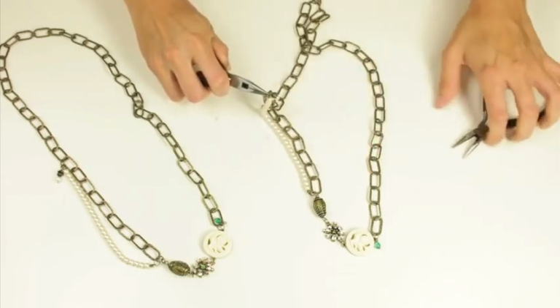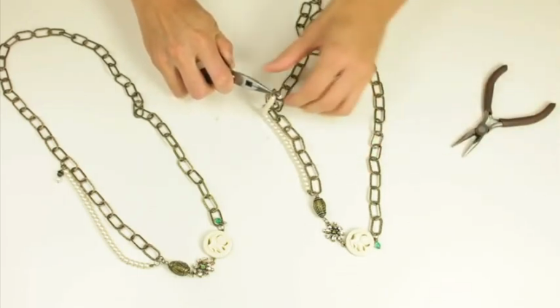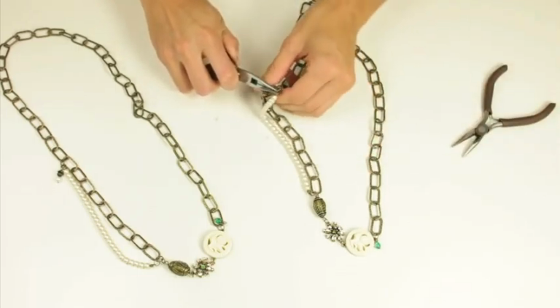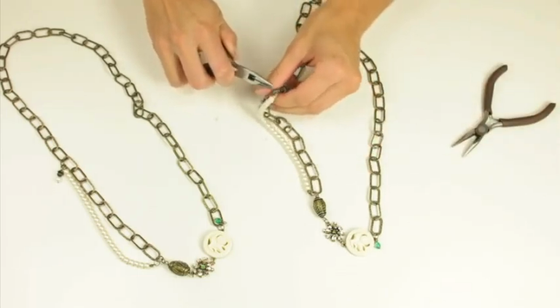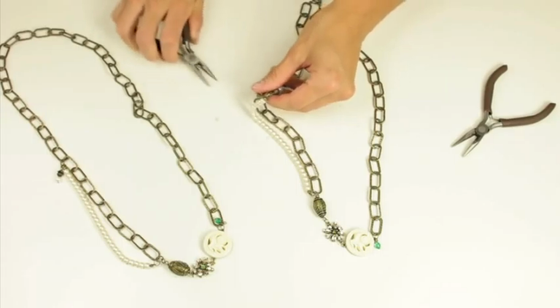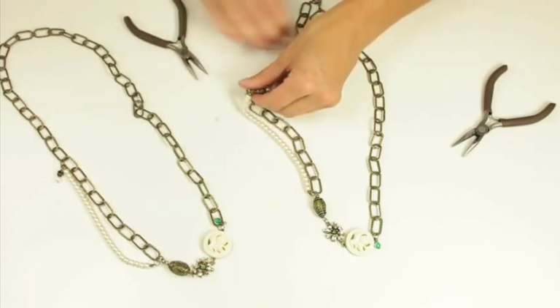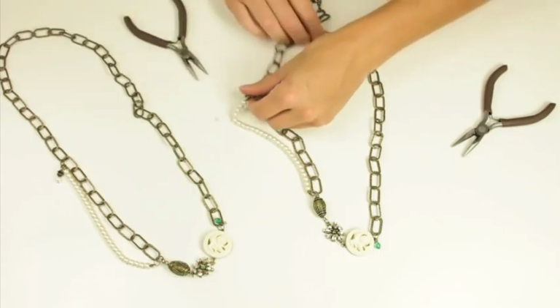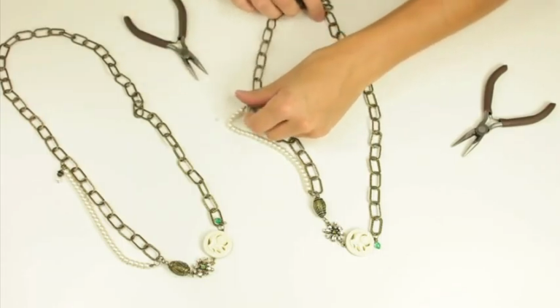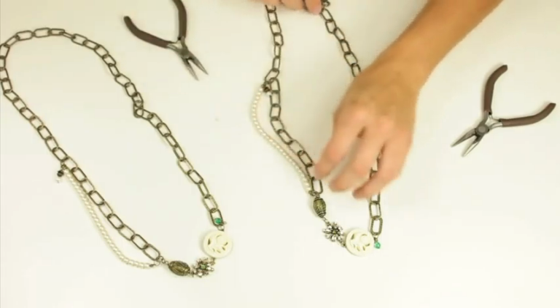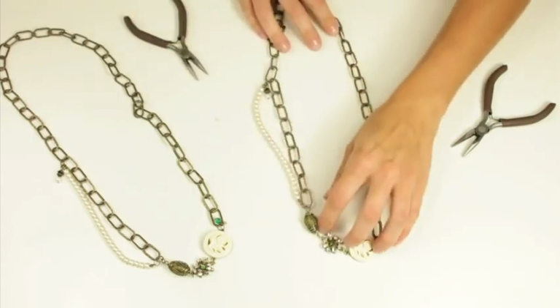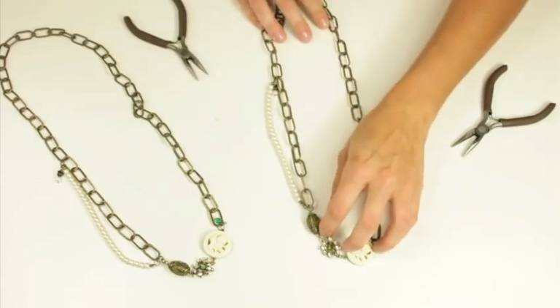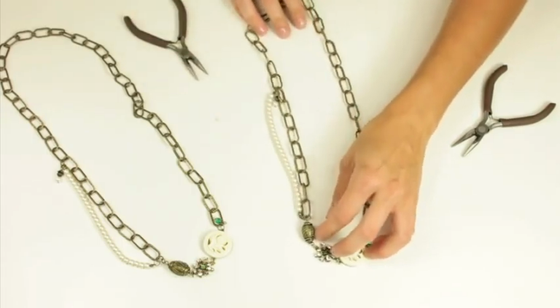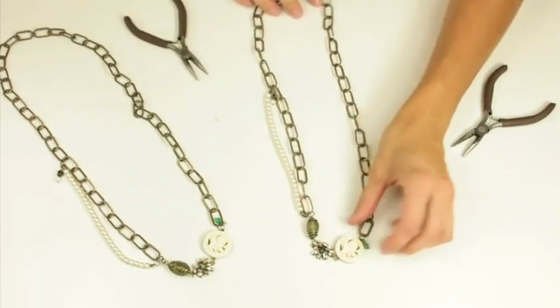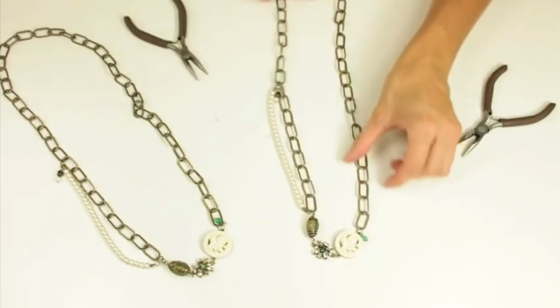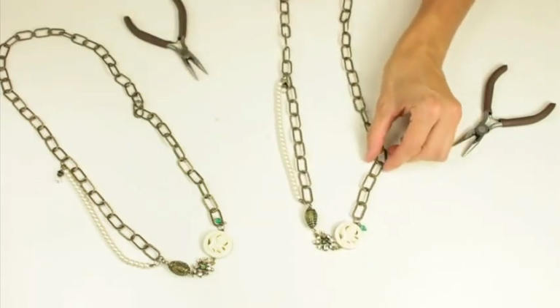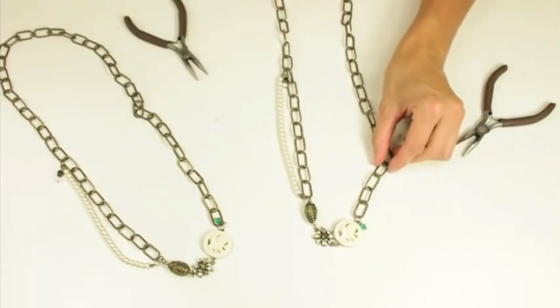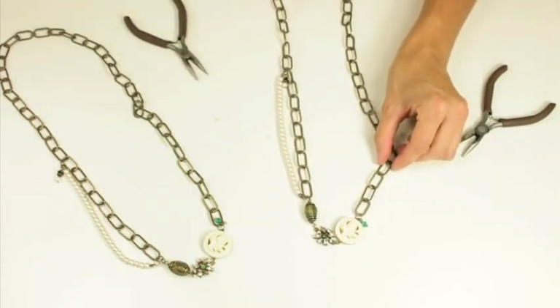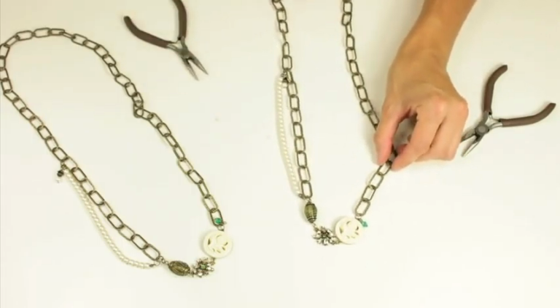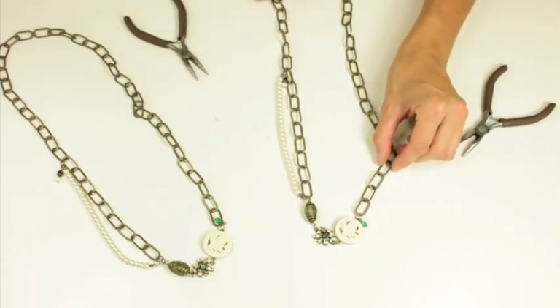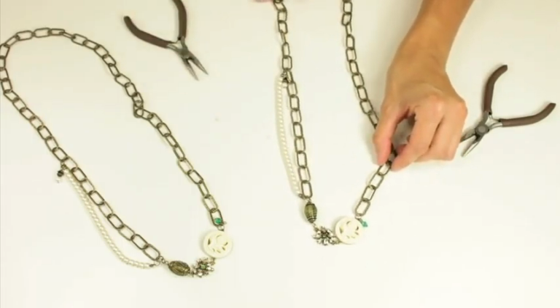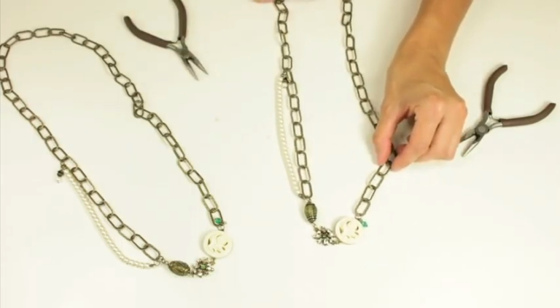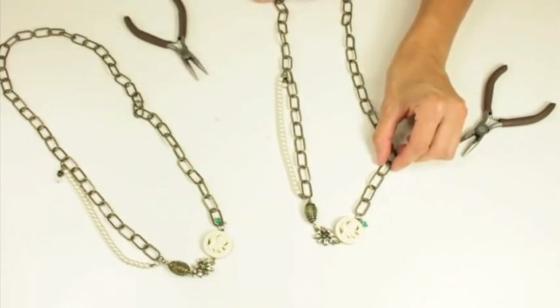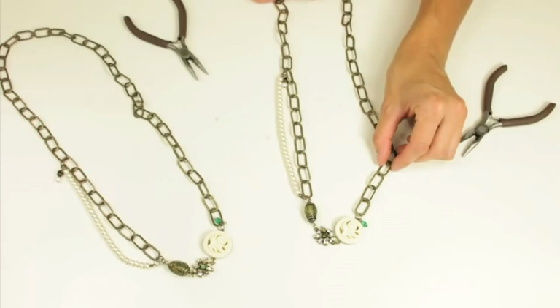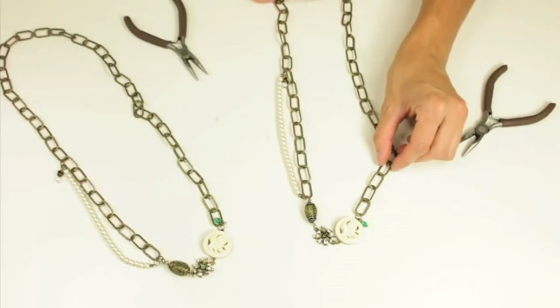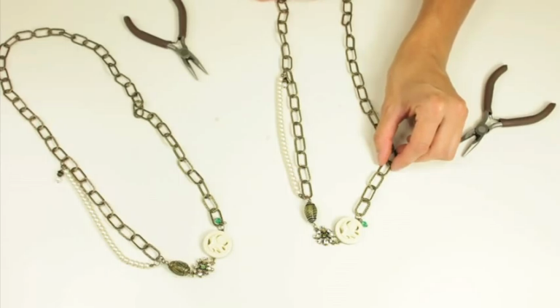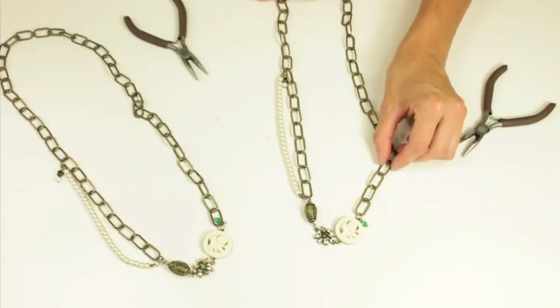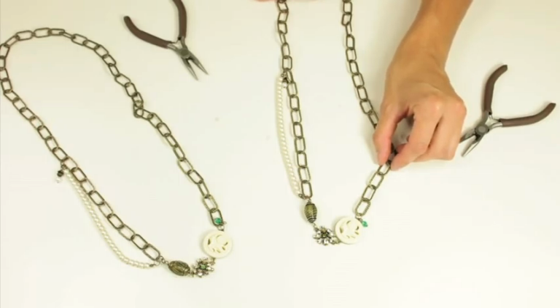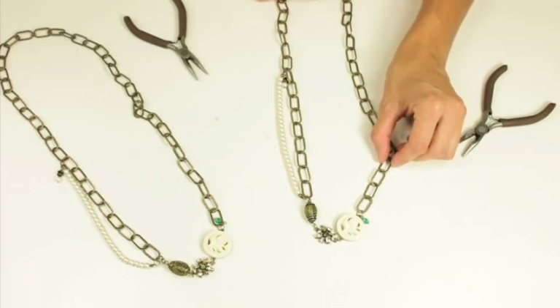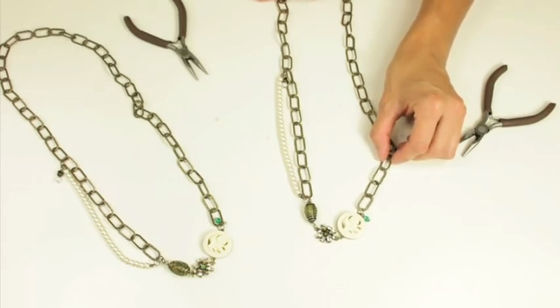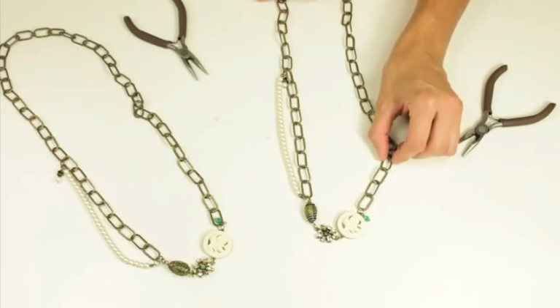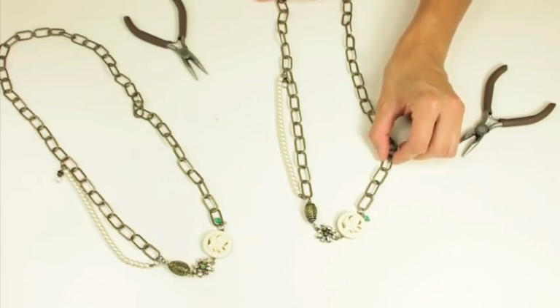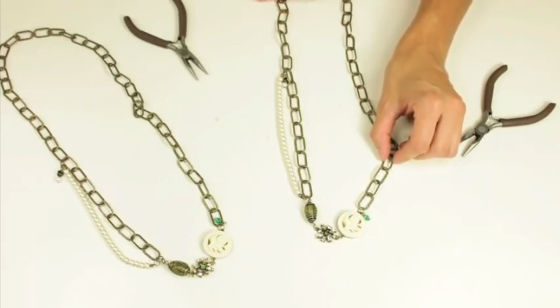And then you have your final piece. This is a fun necklace that you can create with vintage groove.